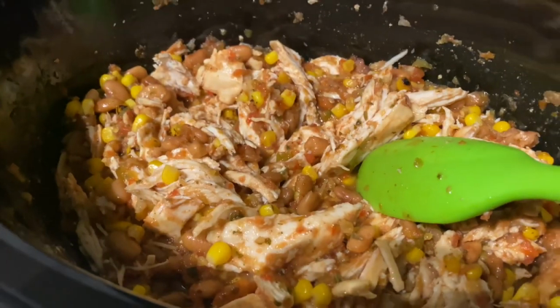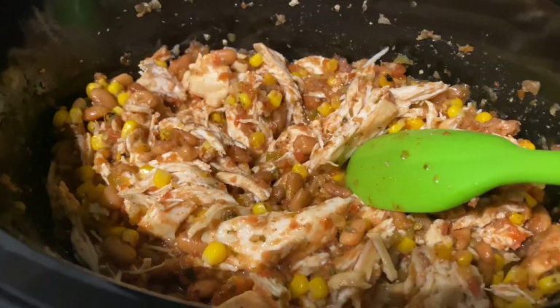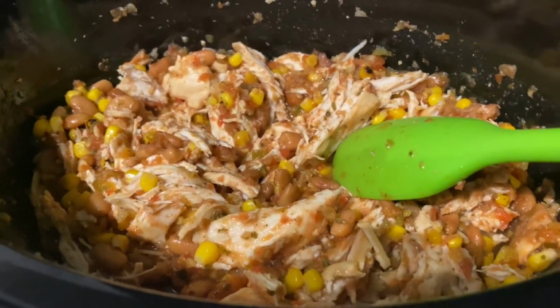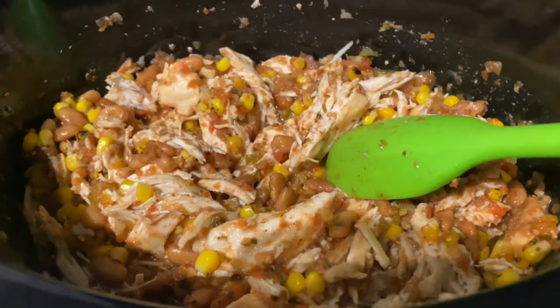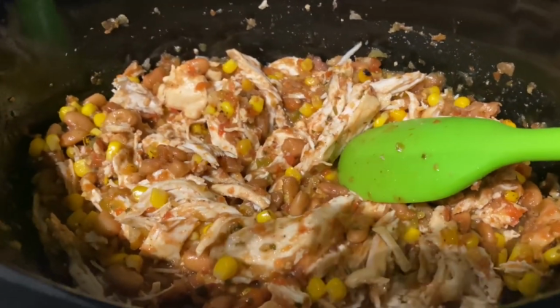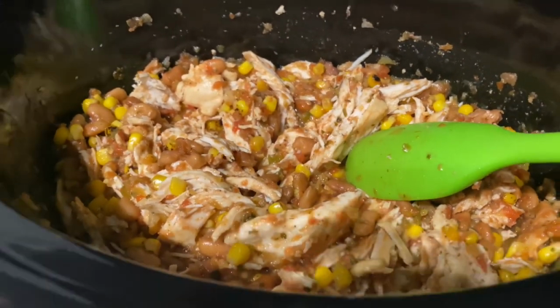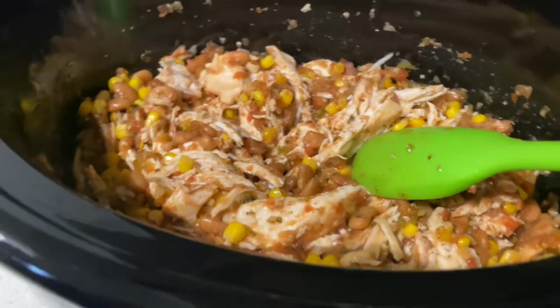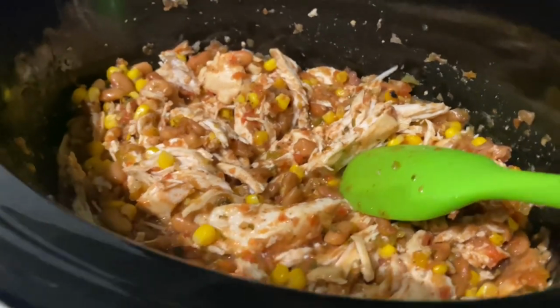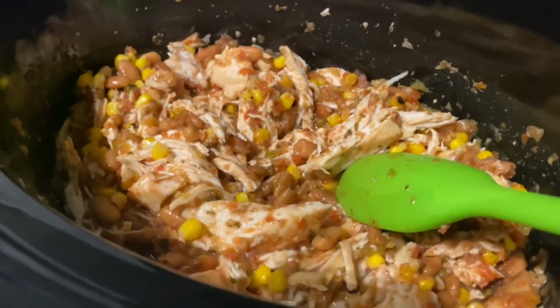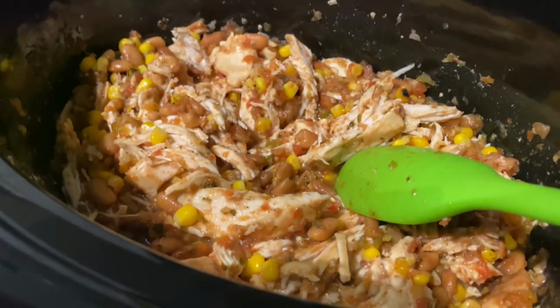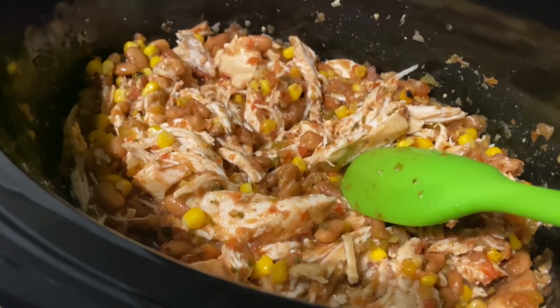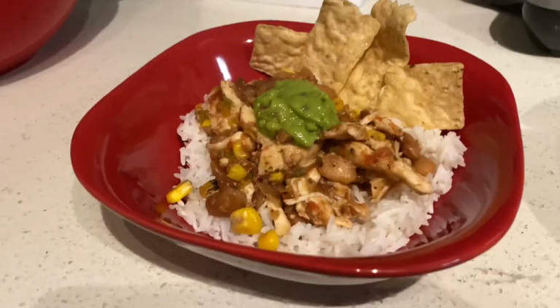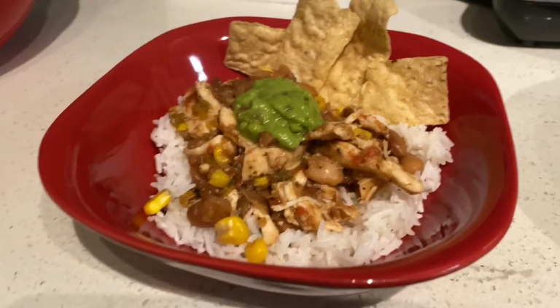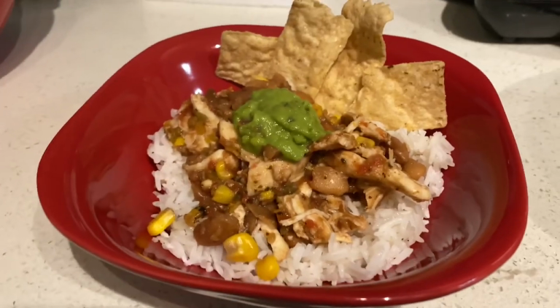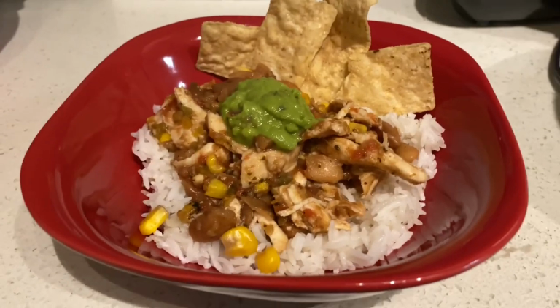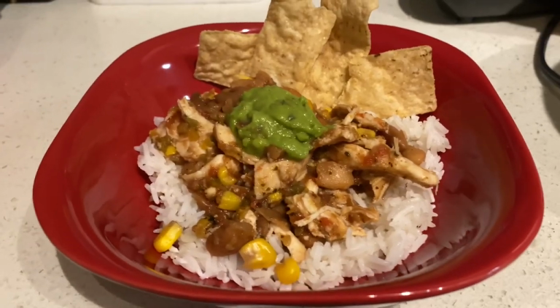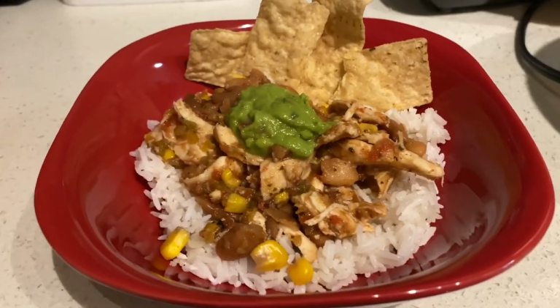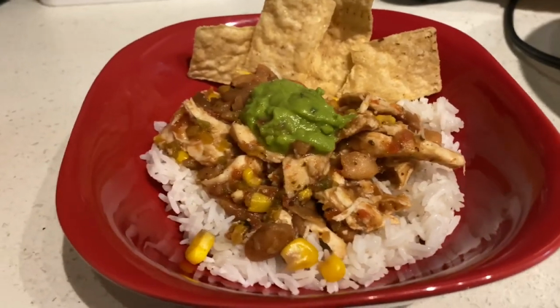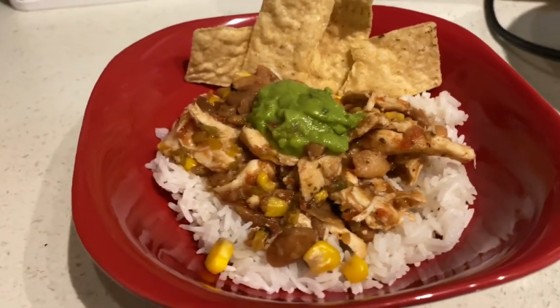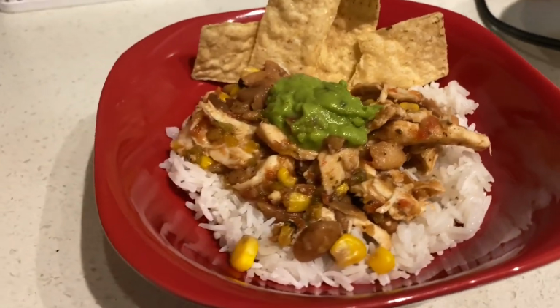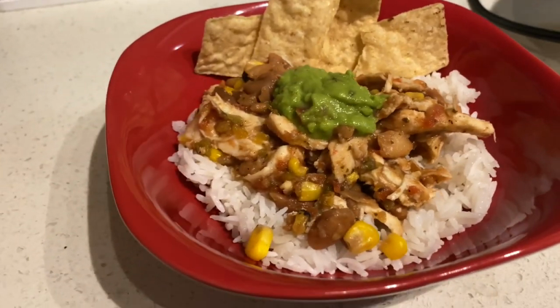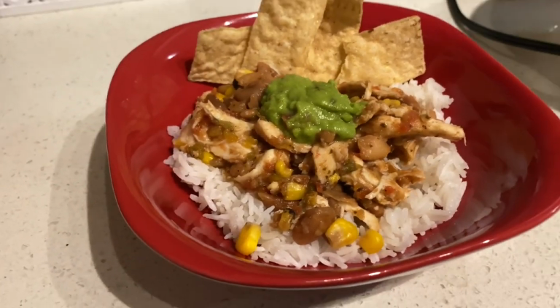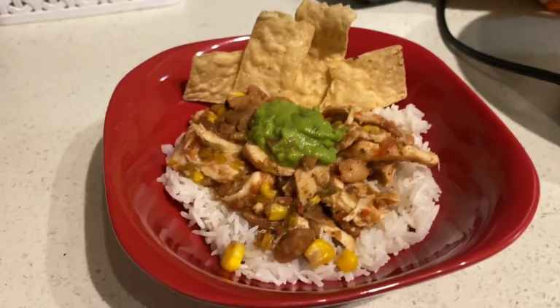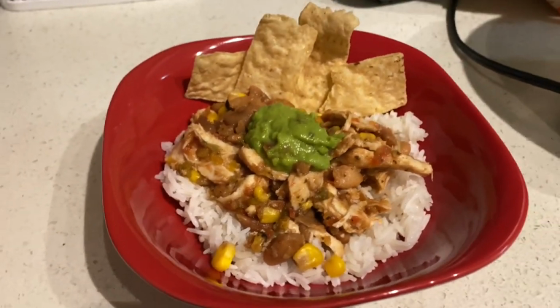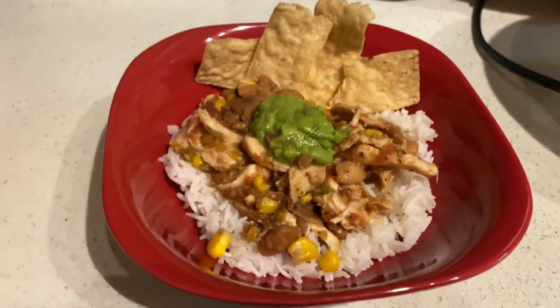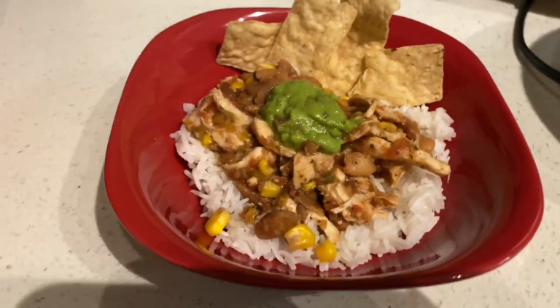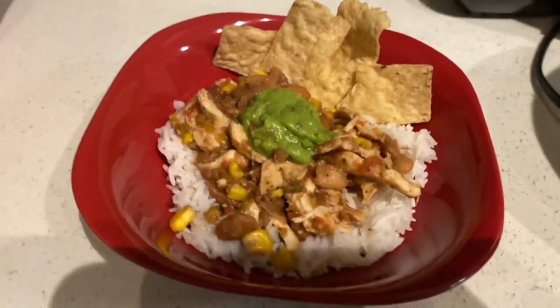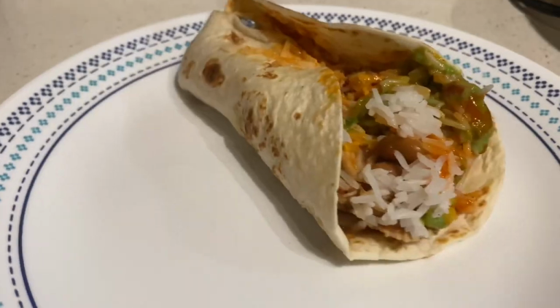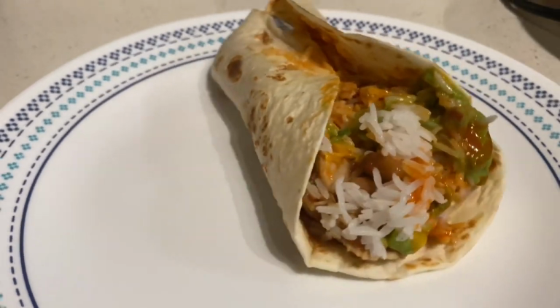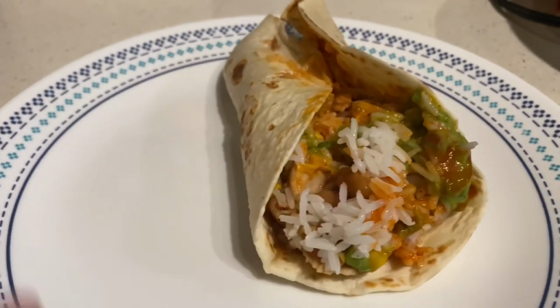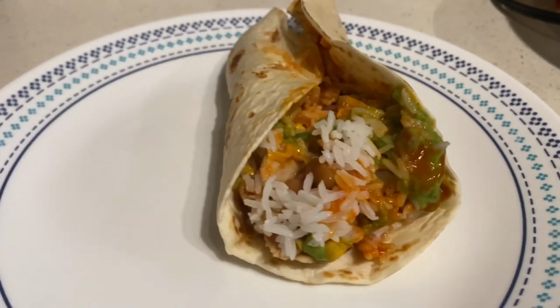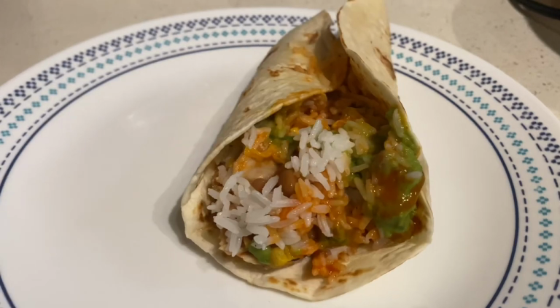I definitely recommend this and the salsa from Costco is also just super good to snack on, so if you haven't been able to try it out, highly recommend that as well.